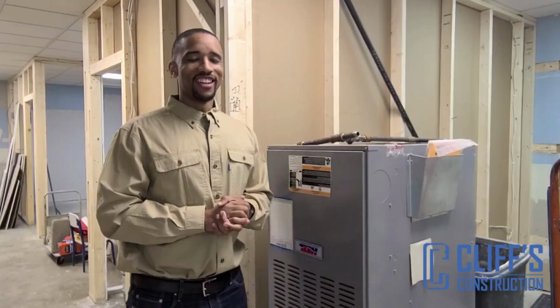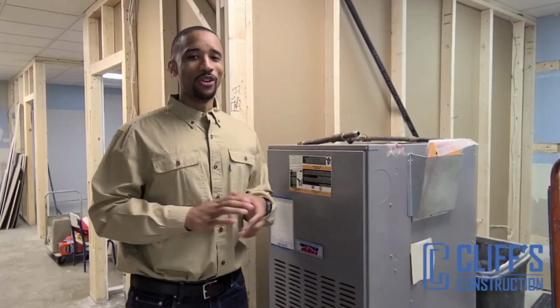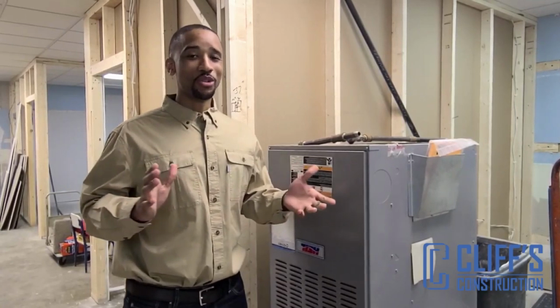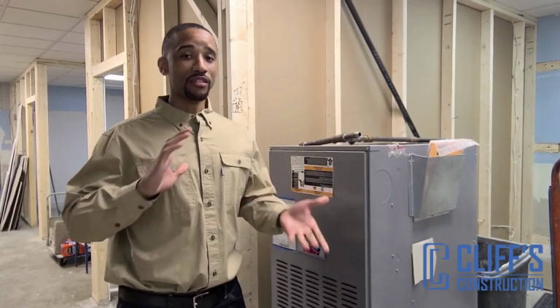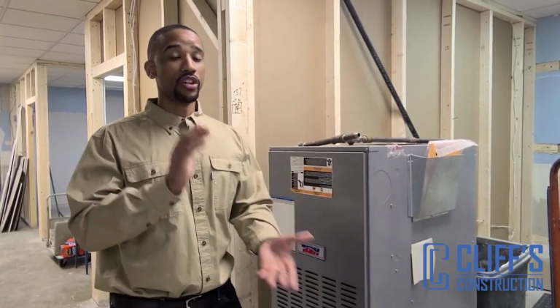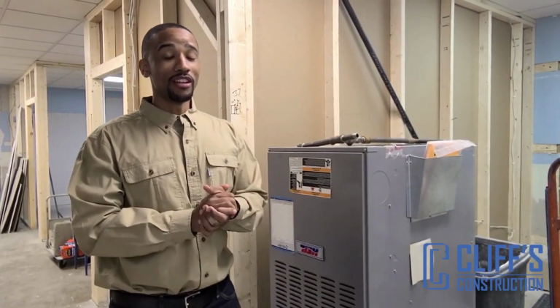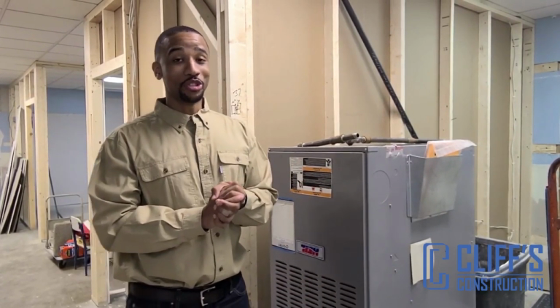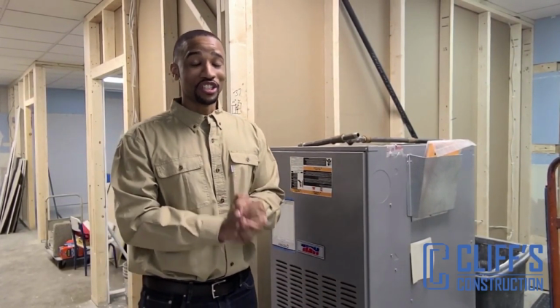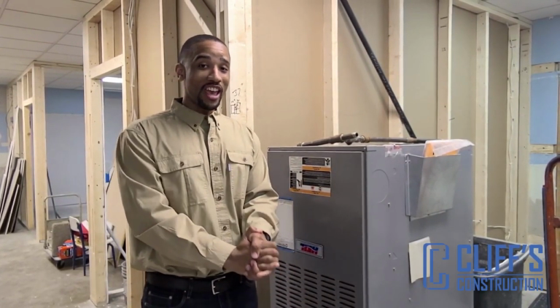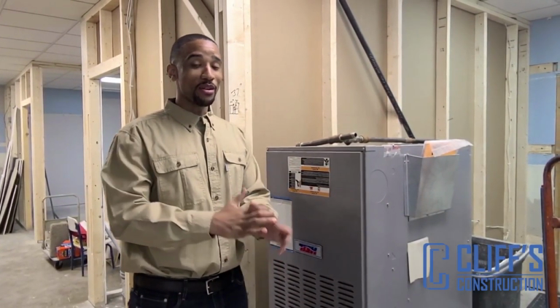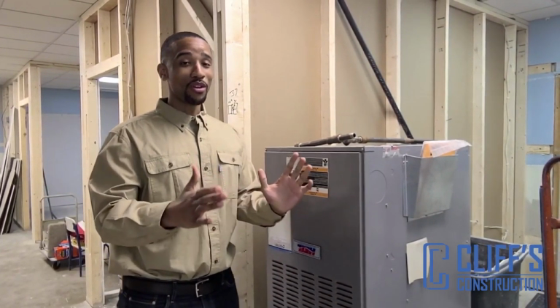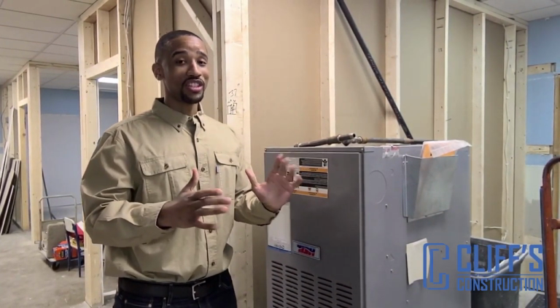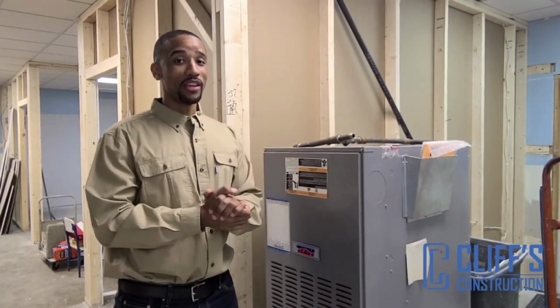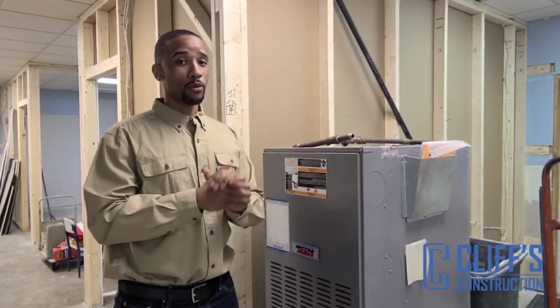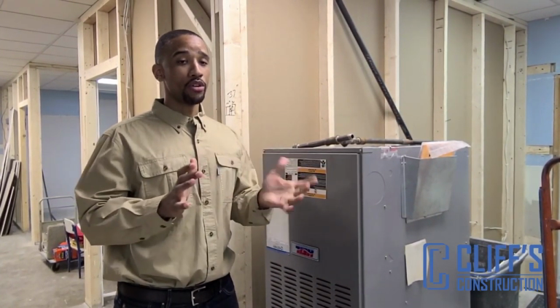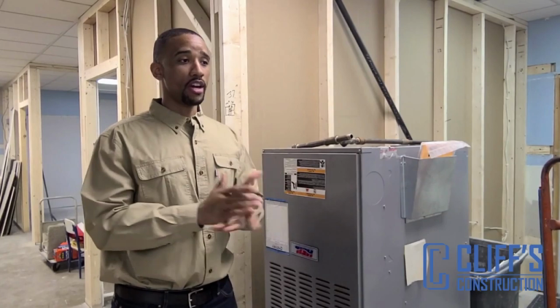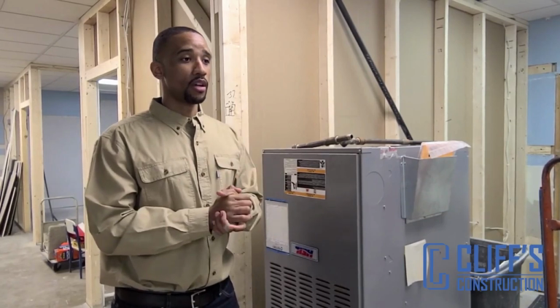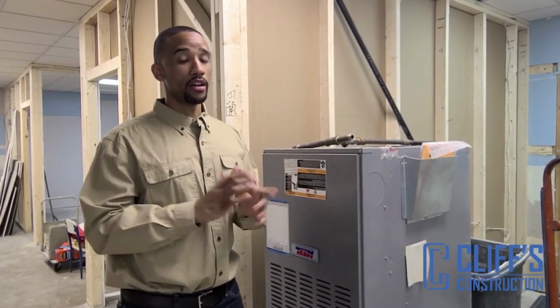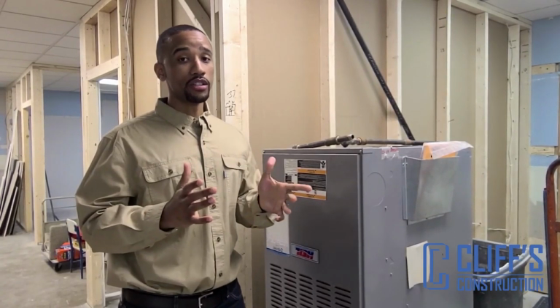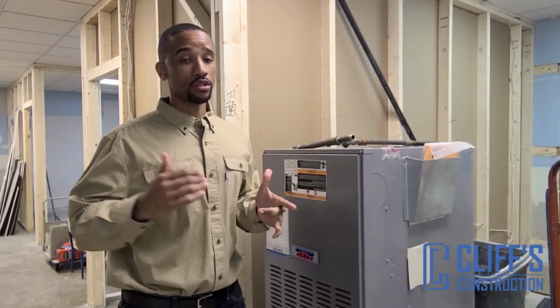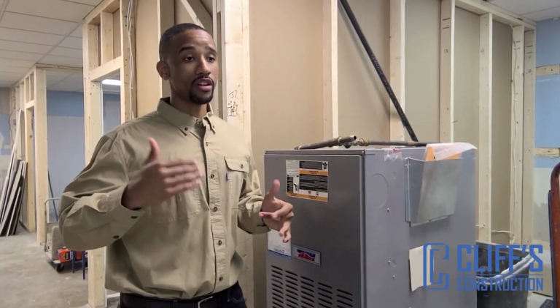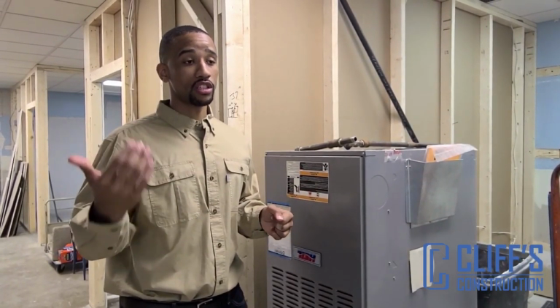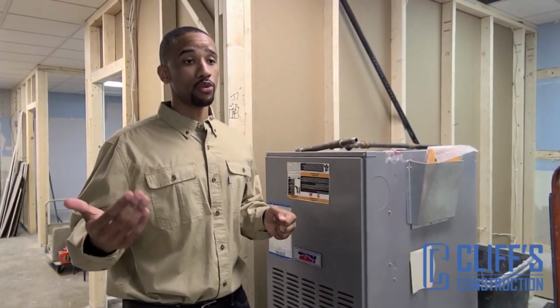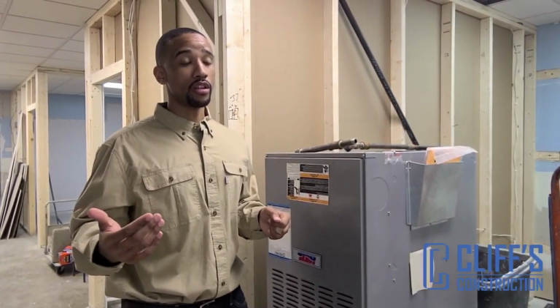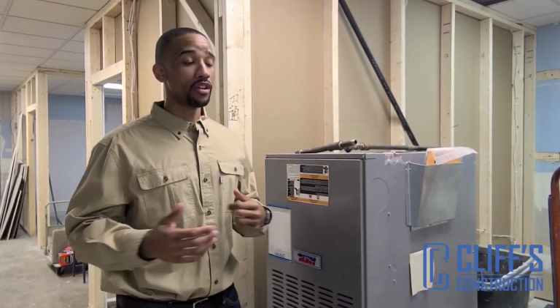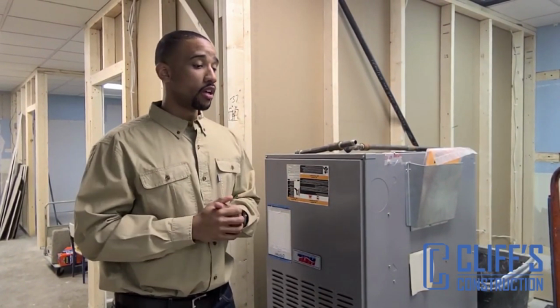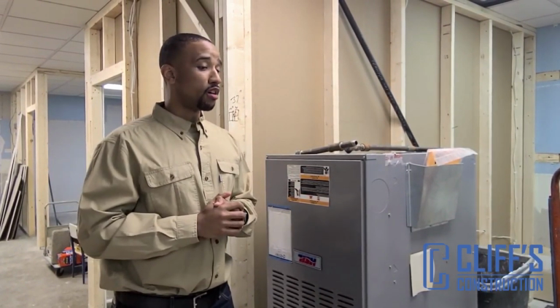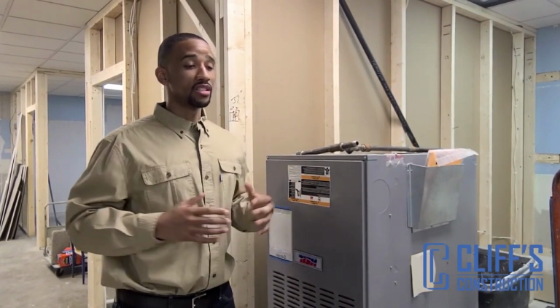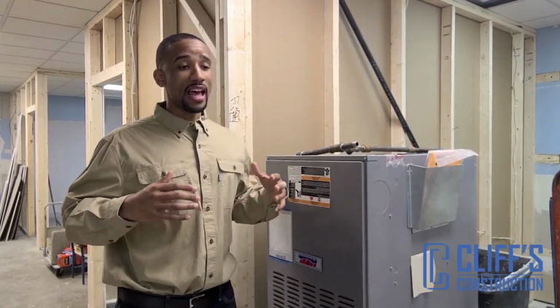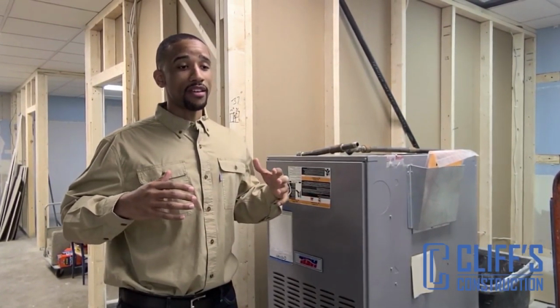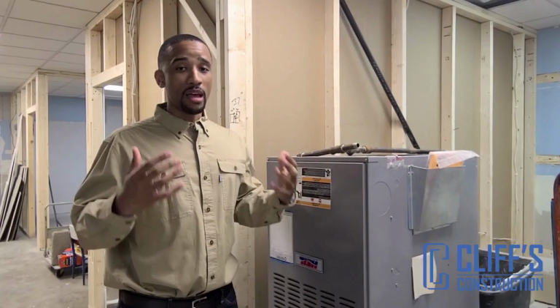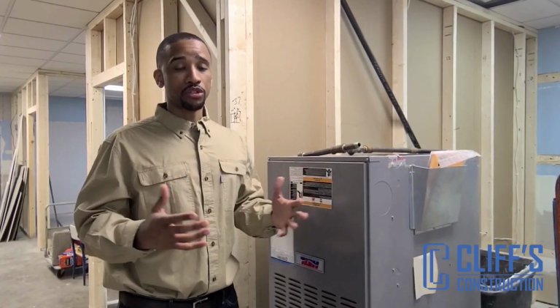Hello, it's Dwight Cliff Jr. here with Cliff's Construction. One question that we get when we're building a new garage, carriage house, or even an accessory dwelling unit is: can I have it climate controlled?